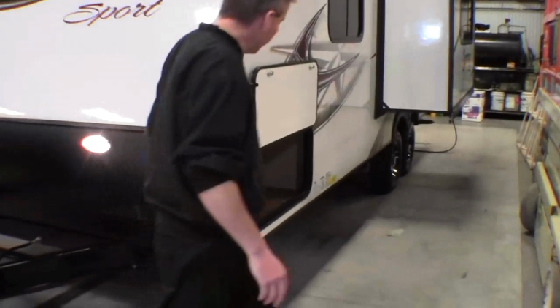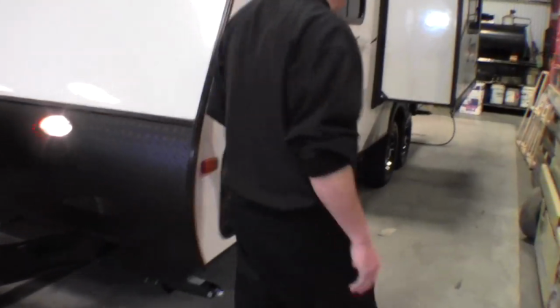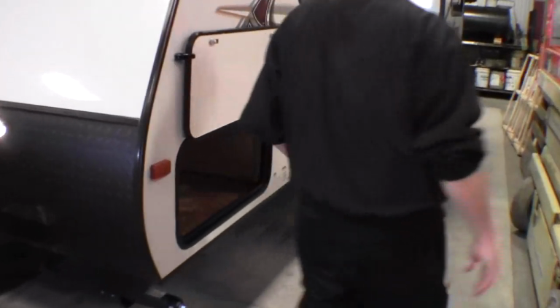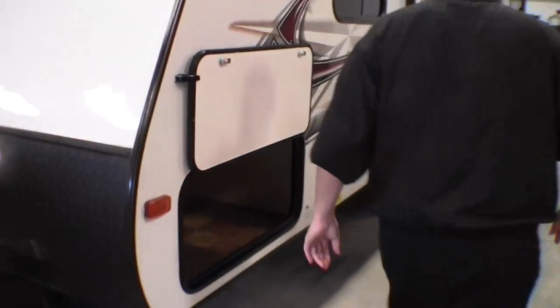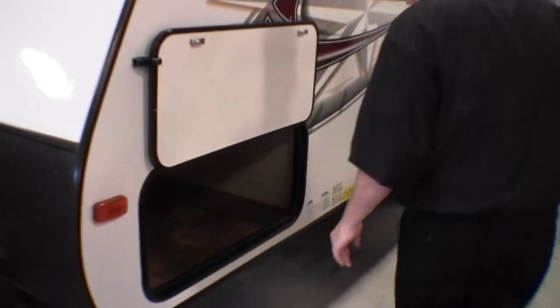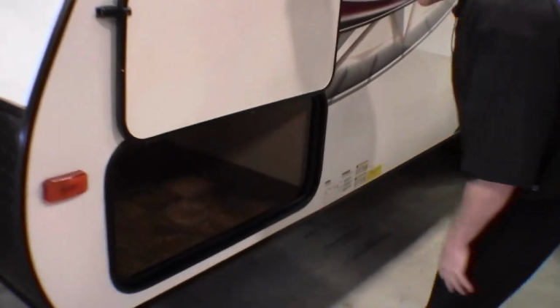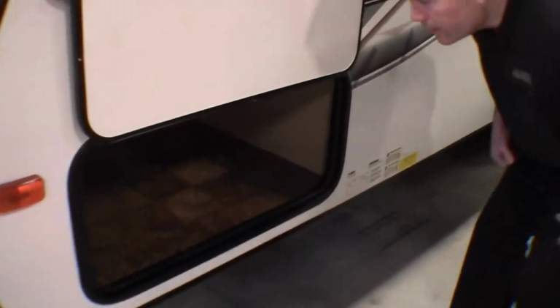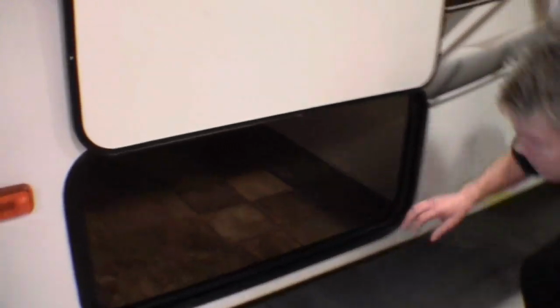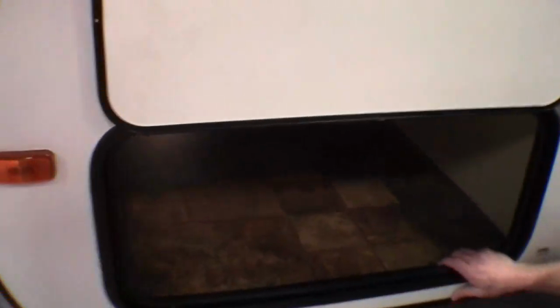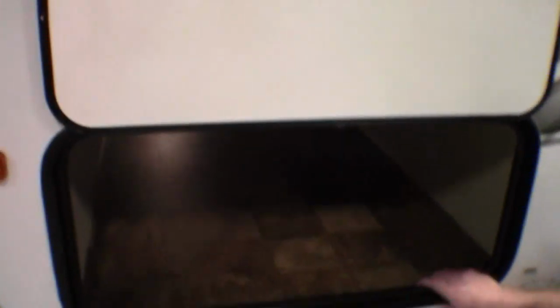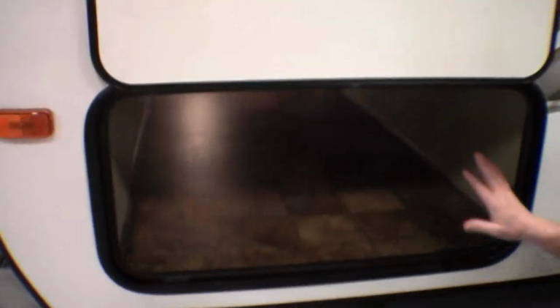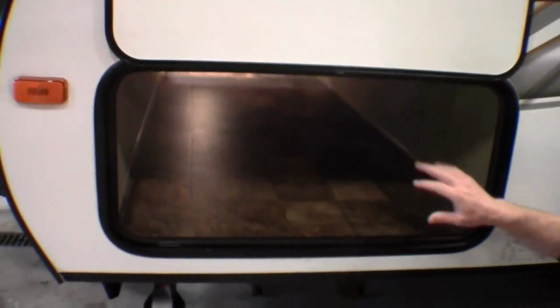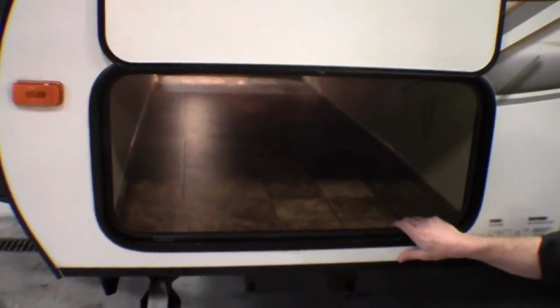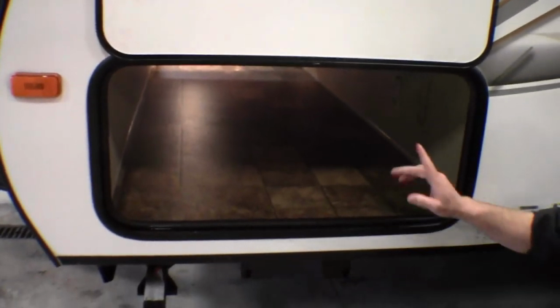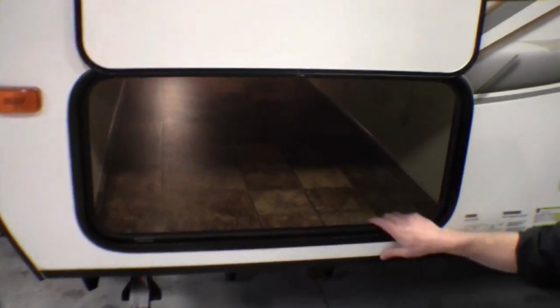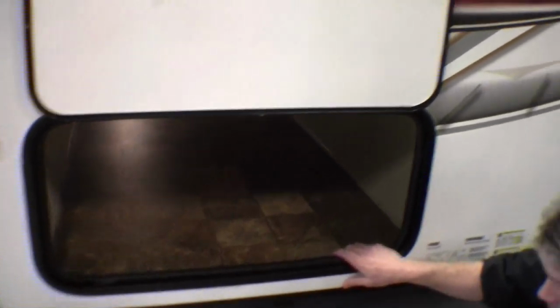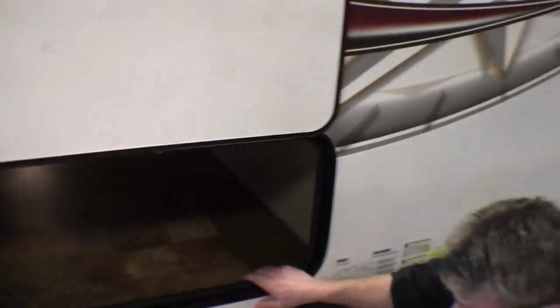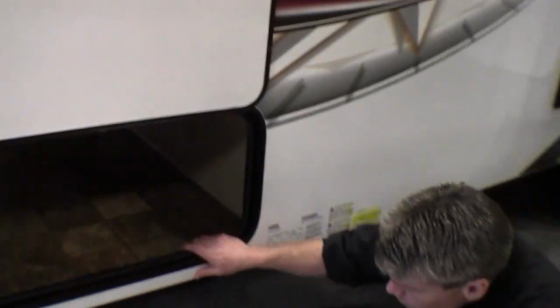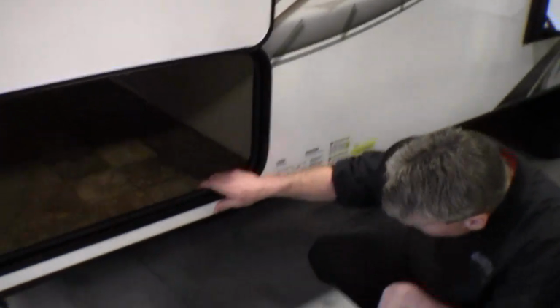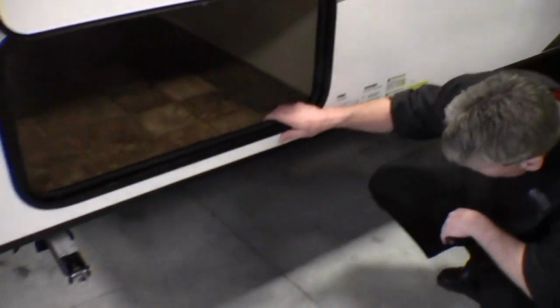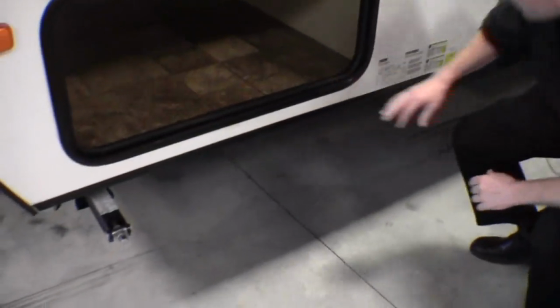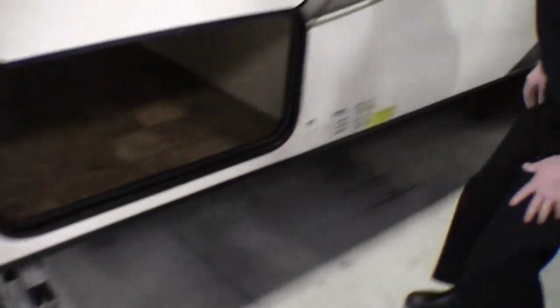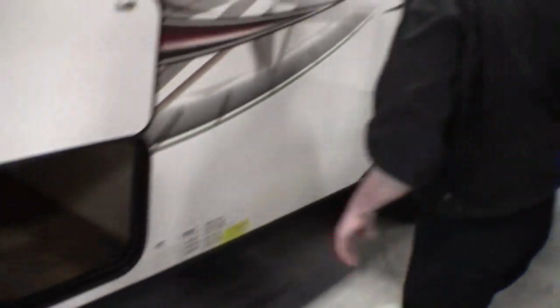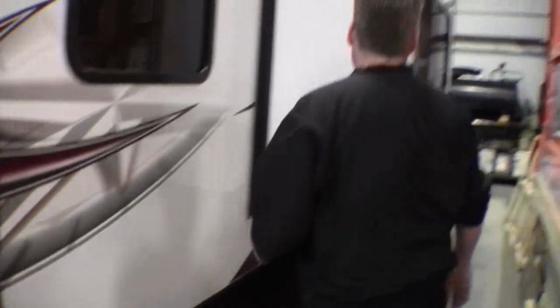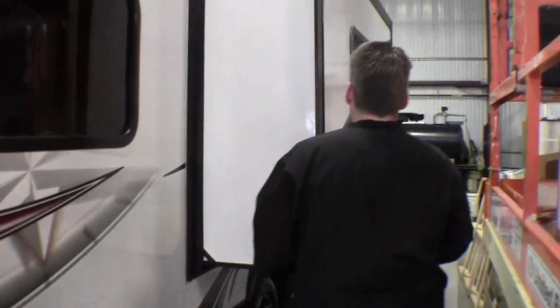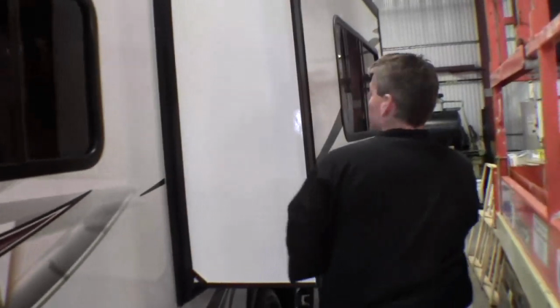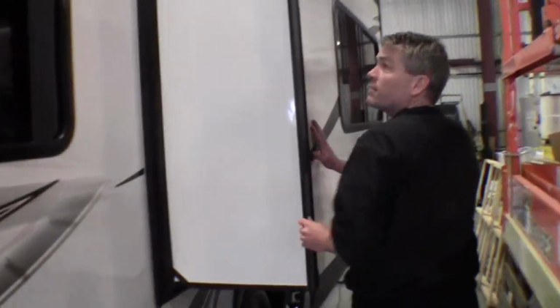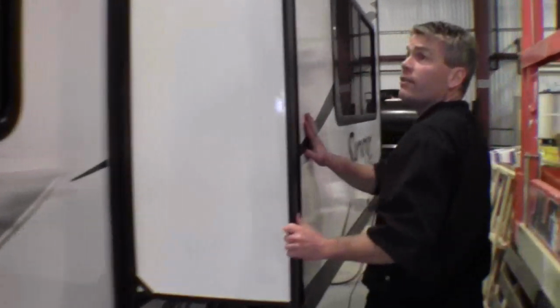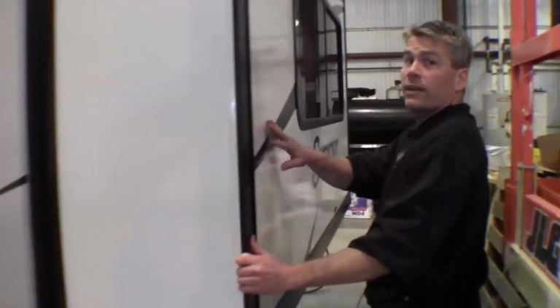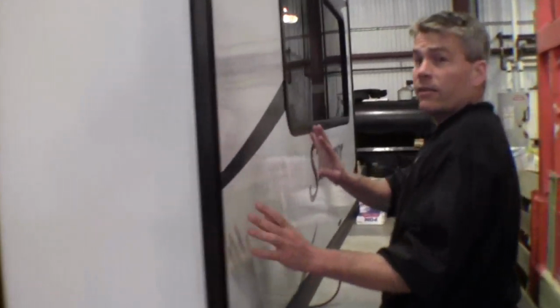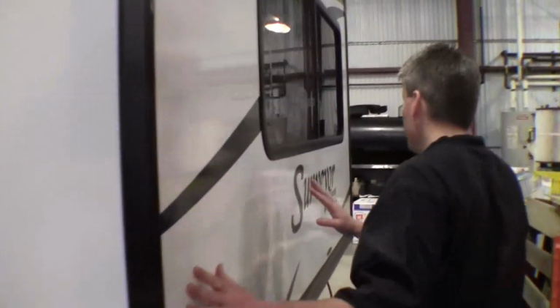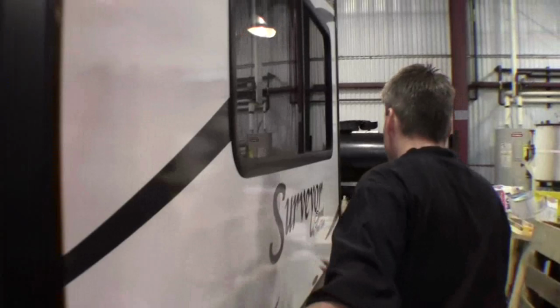As we go around the corner, I just want to show you the storage. It's all finished off, light on the other end. There's a jack on each corner. And then we've got the big slide right here. It's all fiberglass.